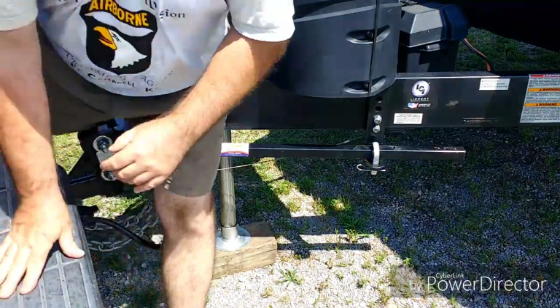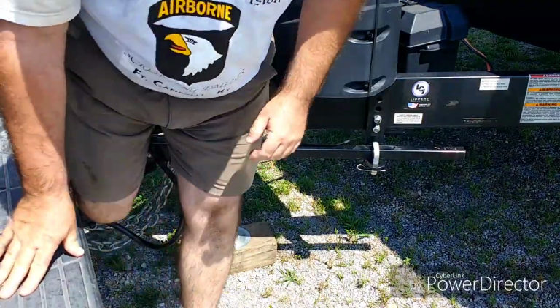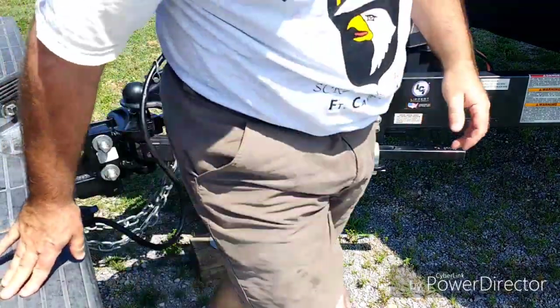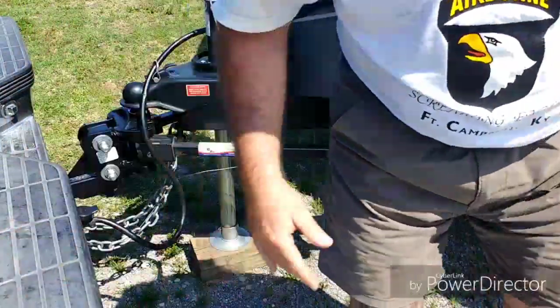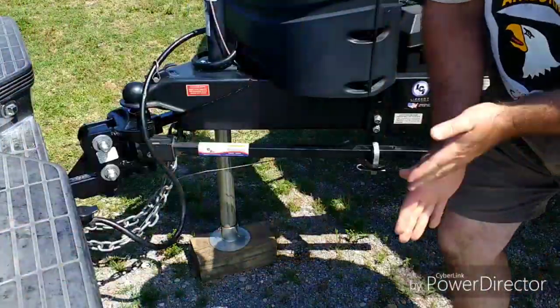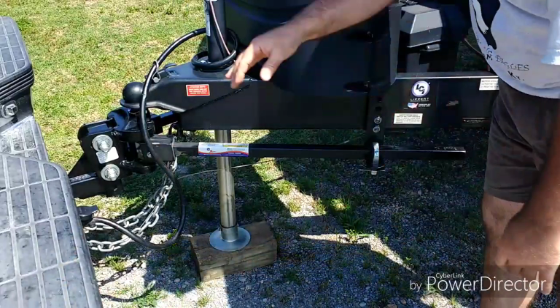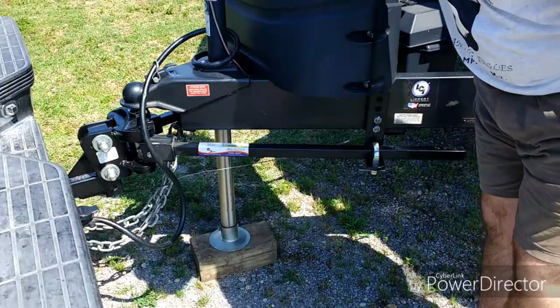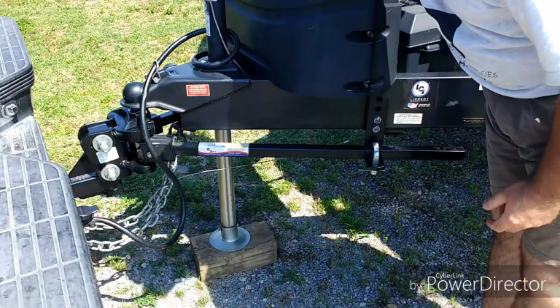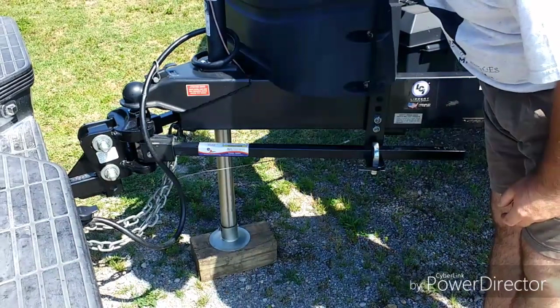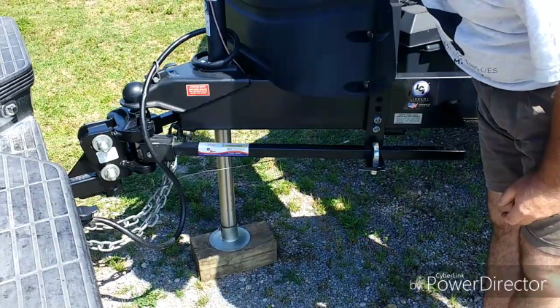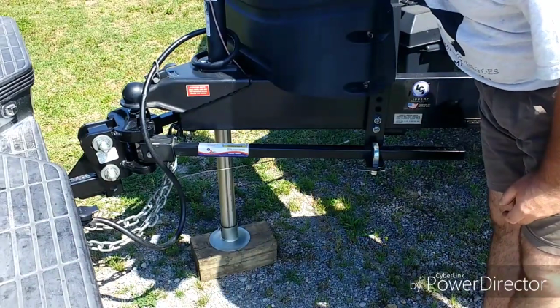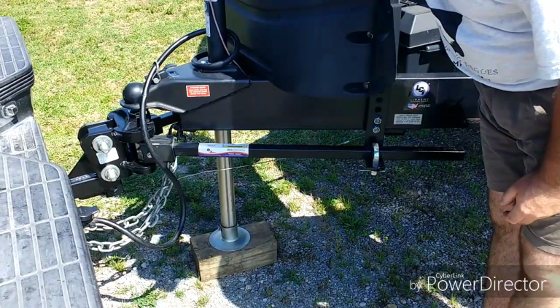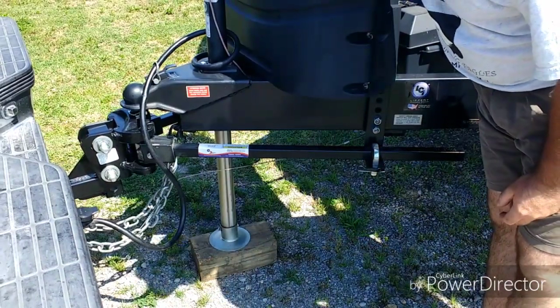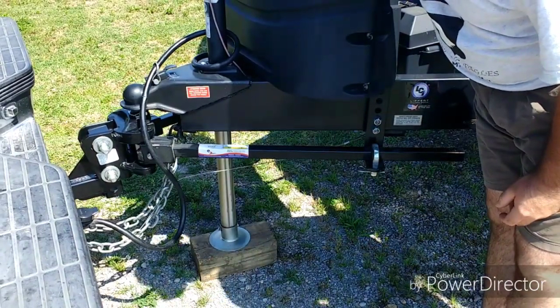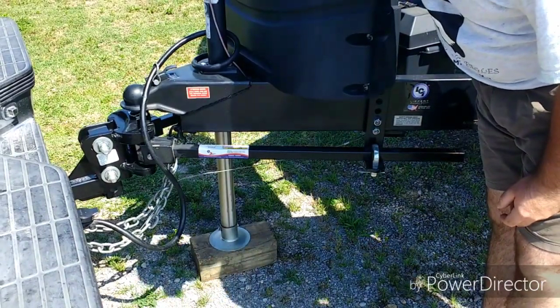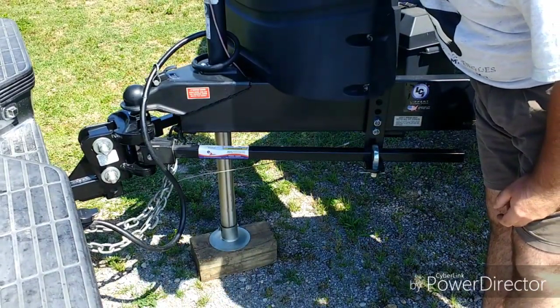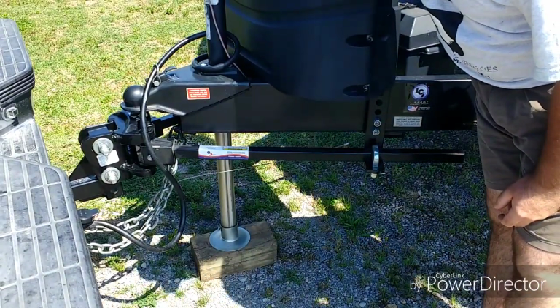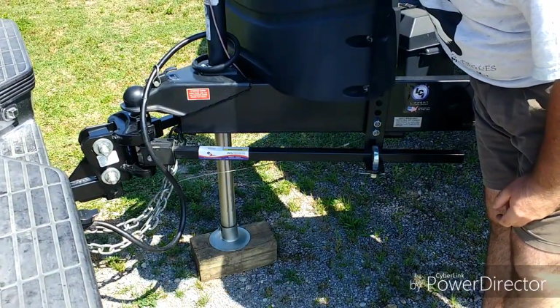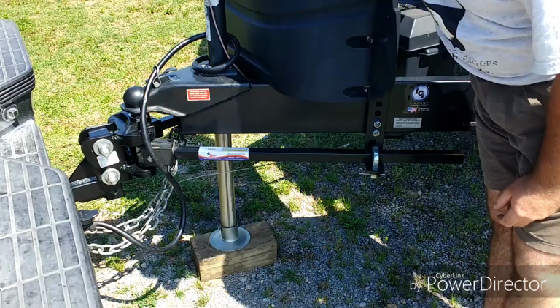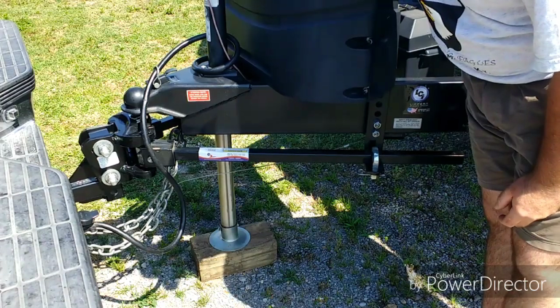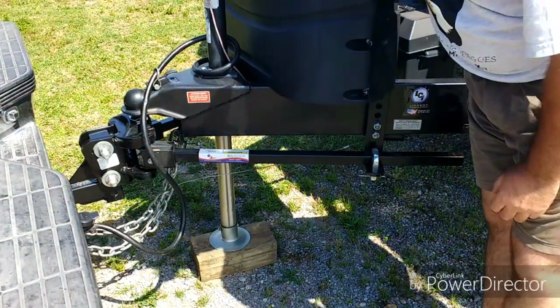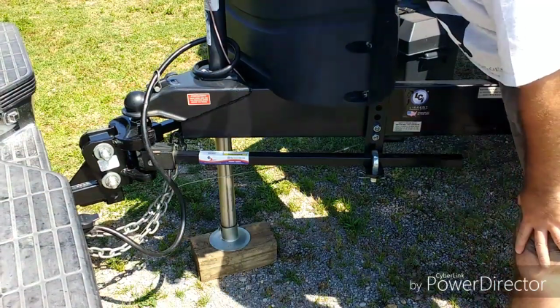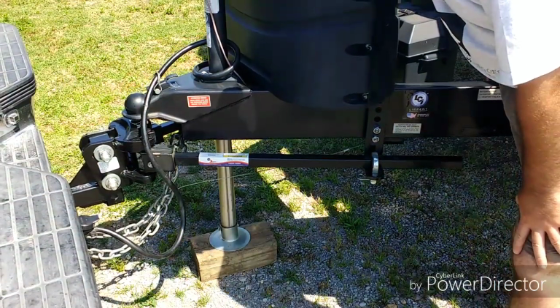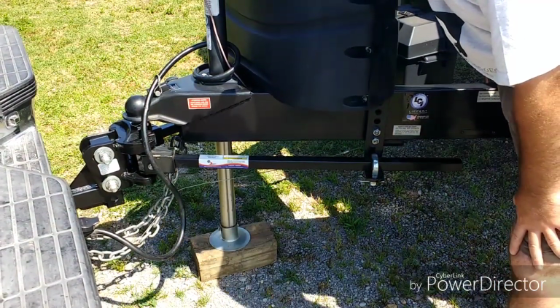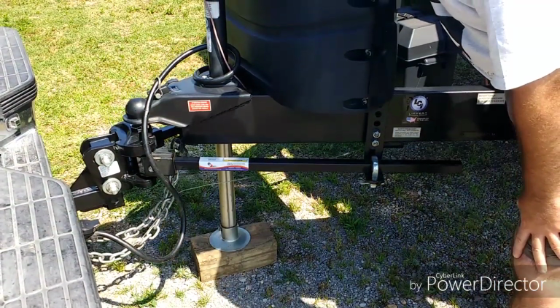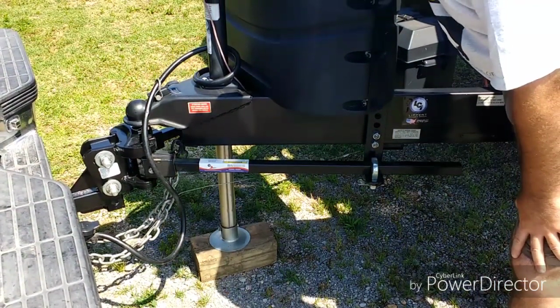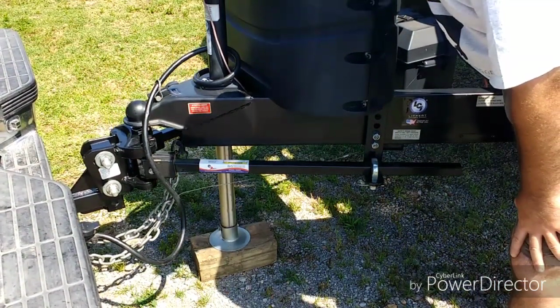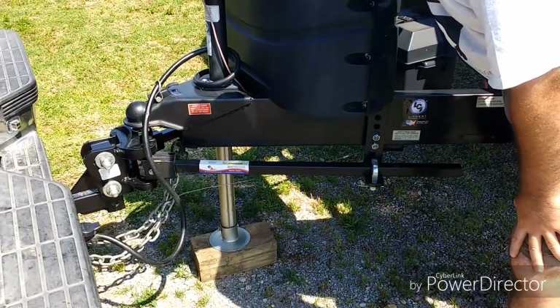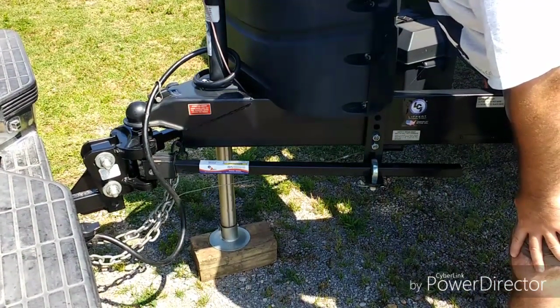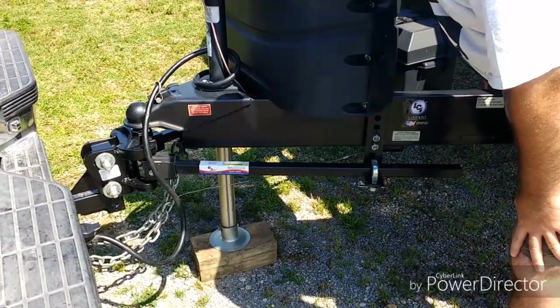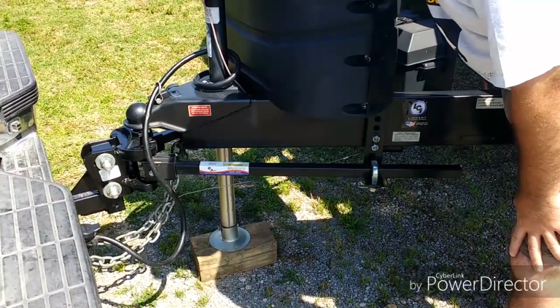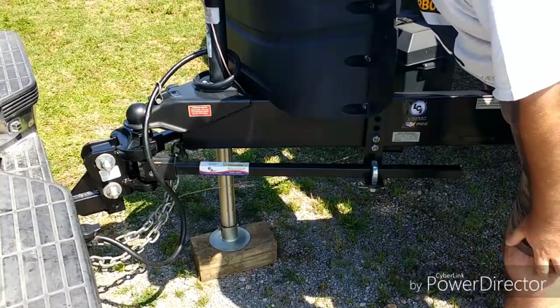Now we're ready to lower, or retract, the jack. This time we're going to take it all the way up.